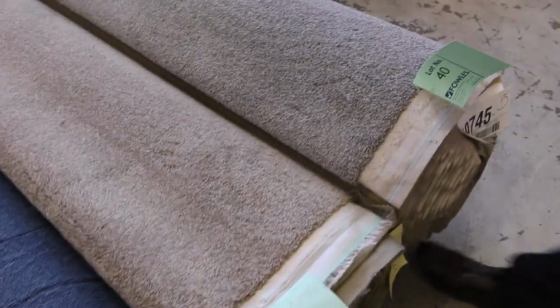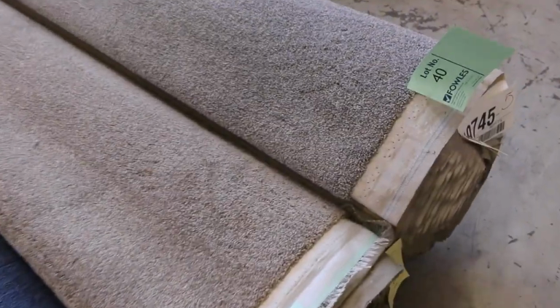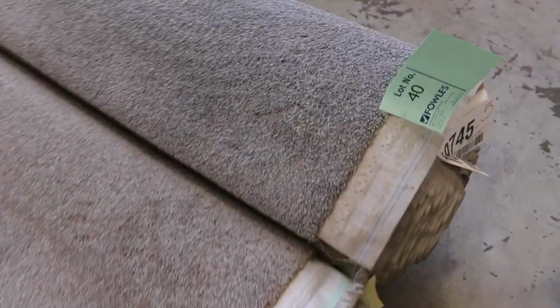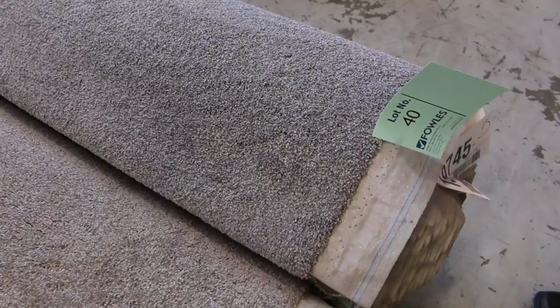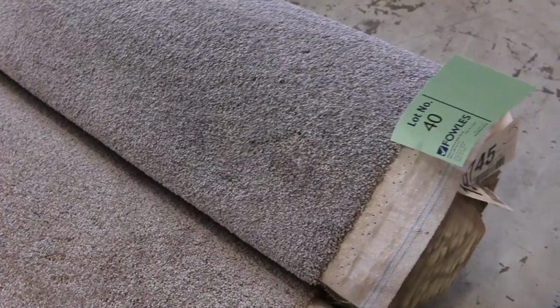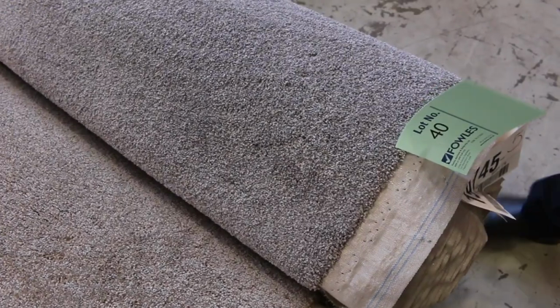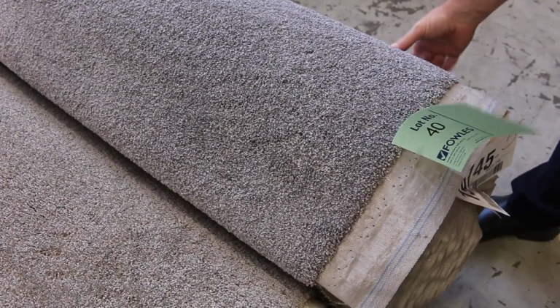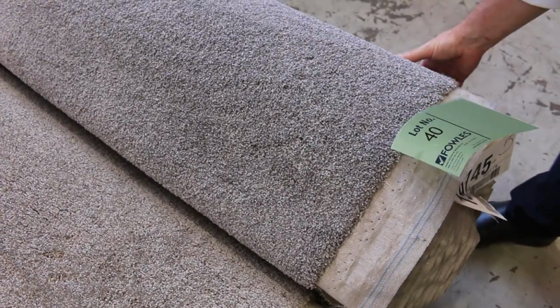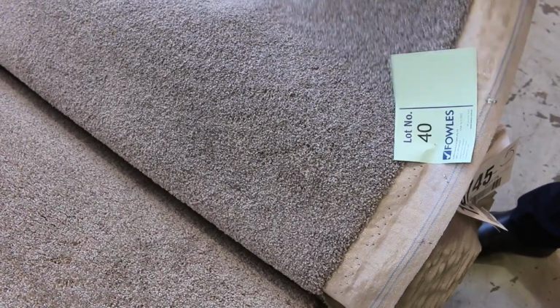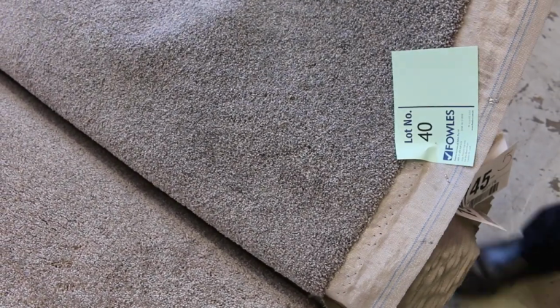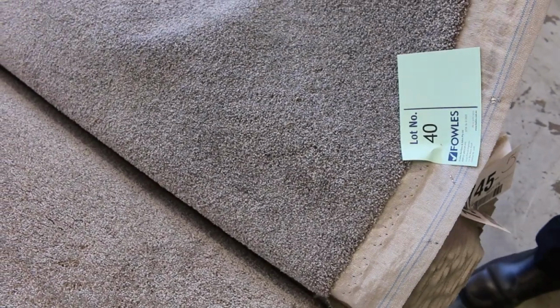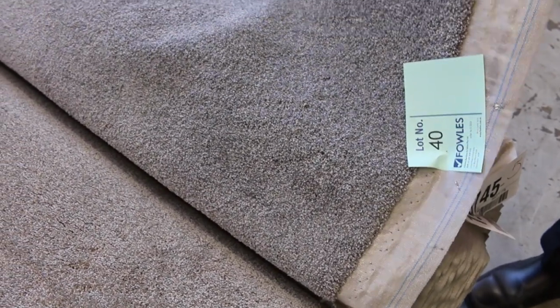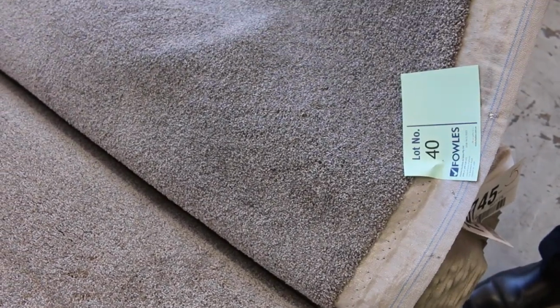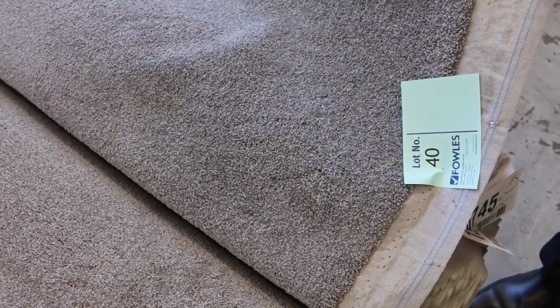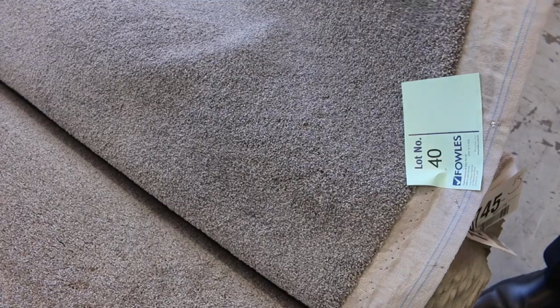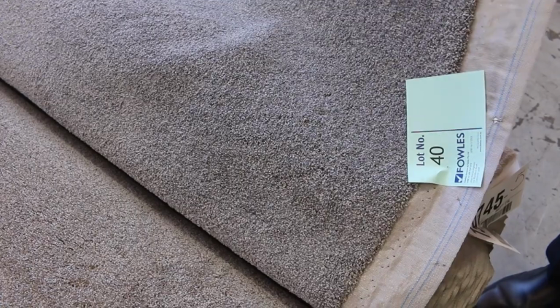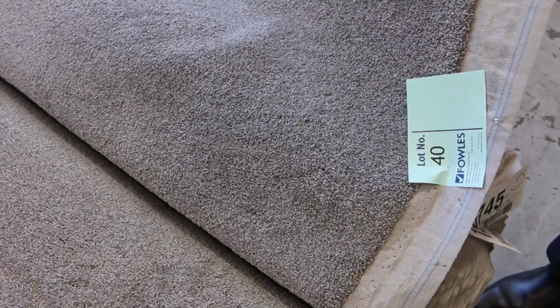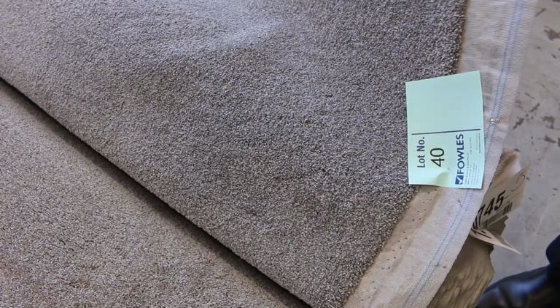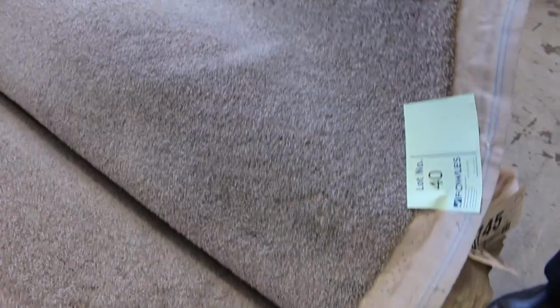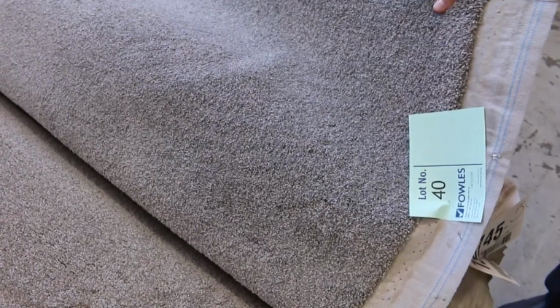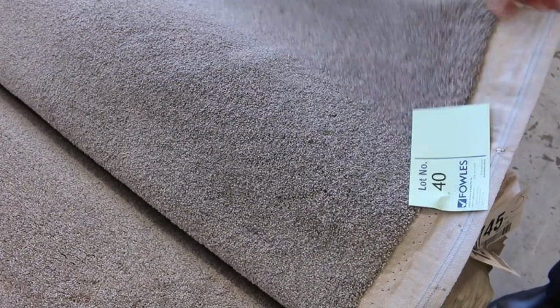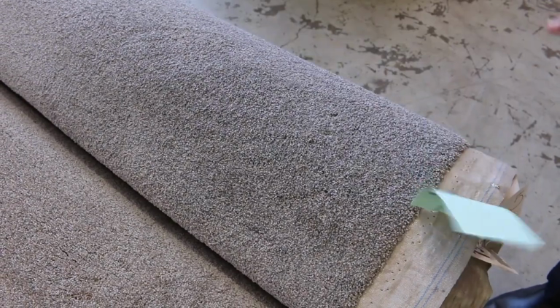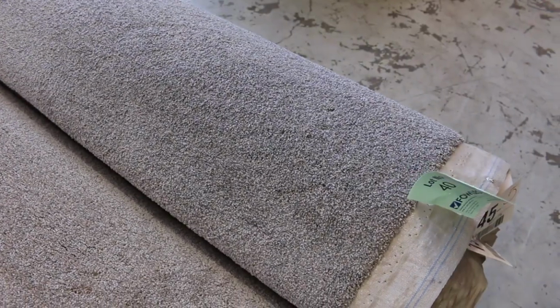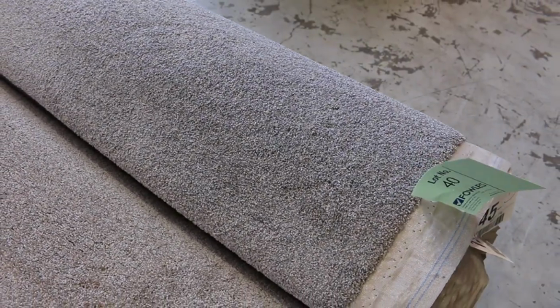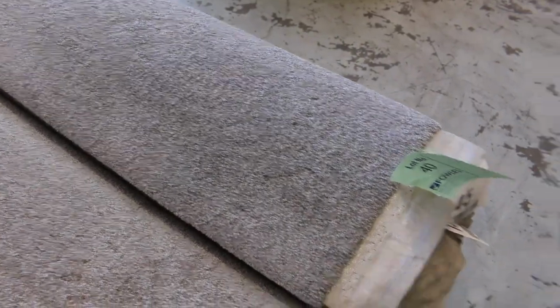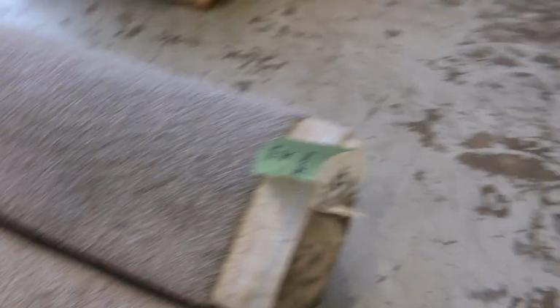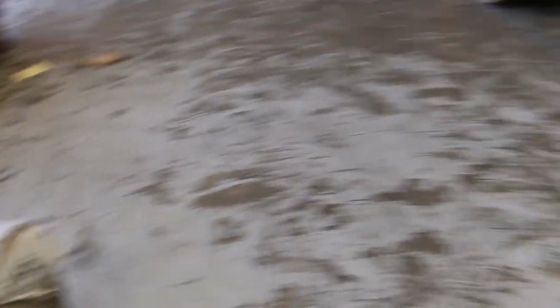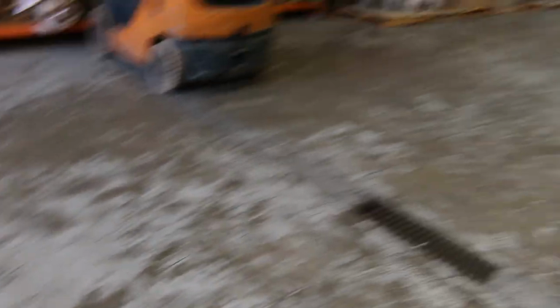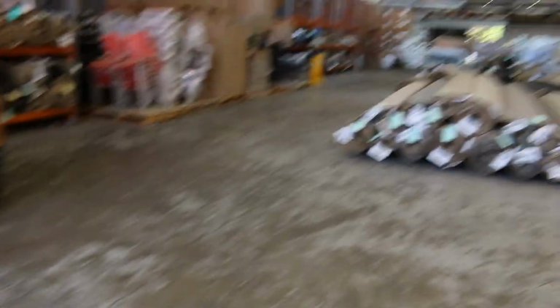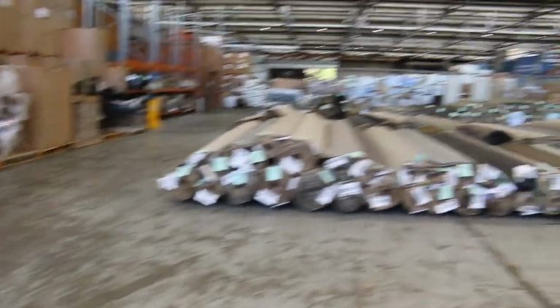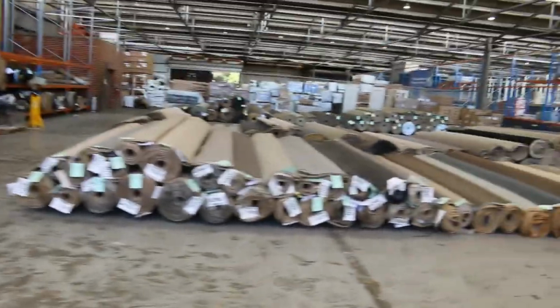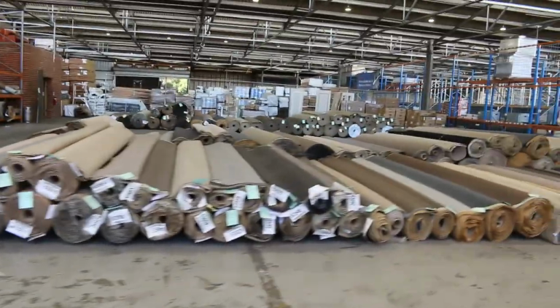And lot 40, very similar also. This one's 15.4 metres — nice lot of light grade twist pile. If you're normally up around about $130, $140 a metre, I'd be thinking around about $40 to $50 a metre for that, being a nice size roll there at 15.4. So some good mid-sized rolls there. We'll move over here, there's plenty more to come.